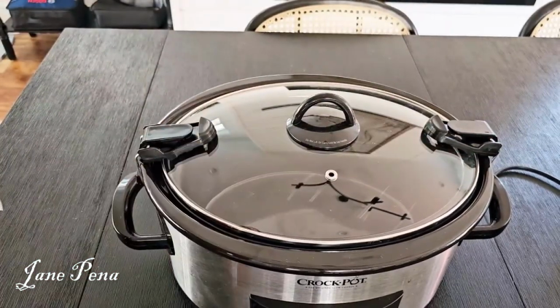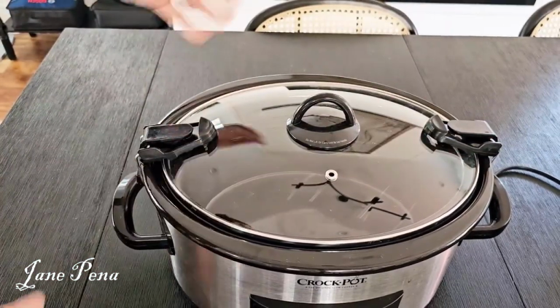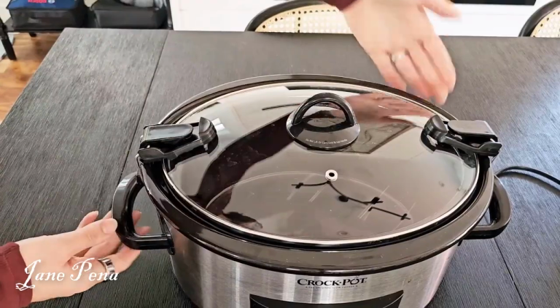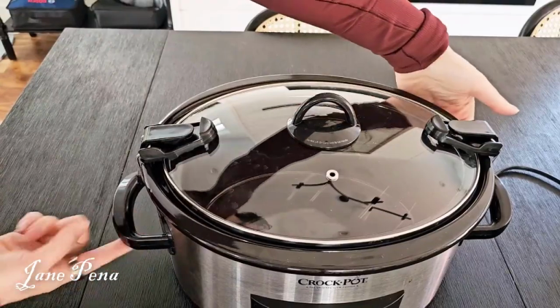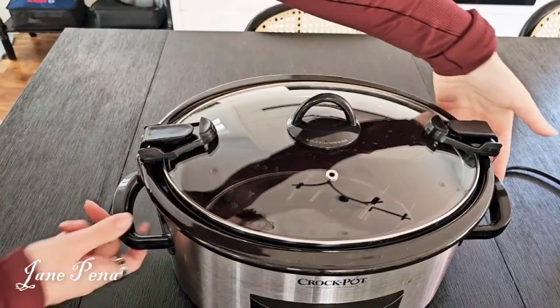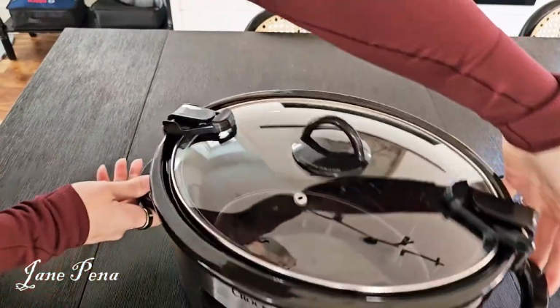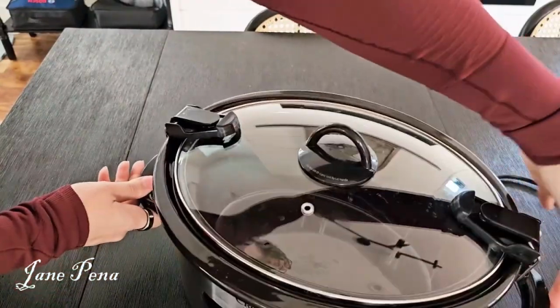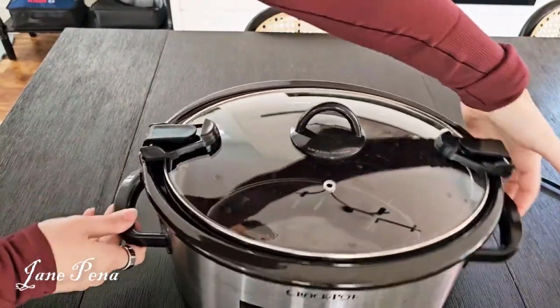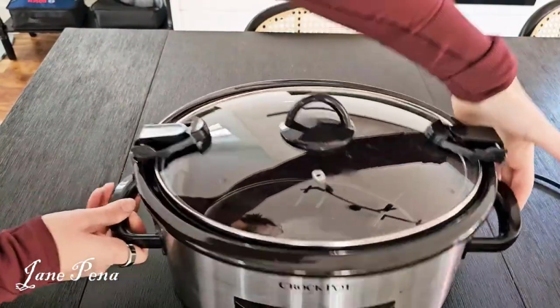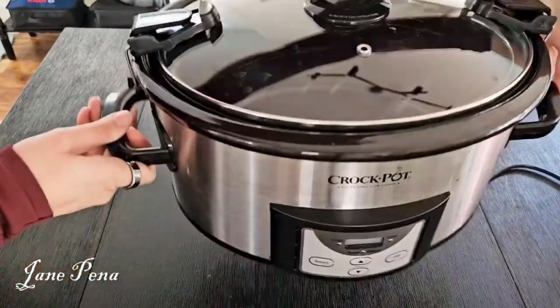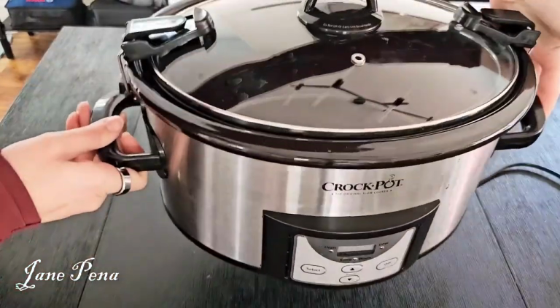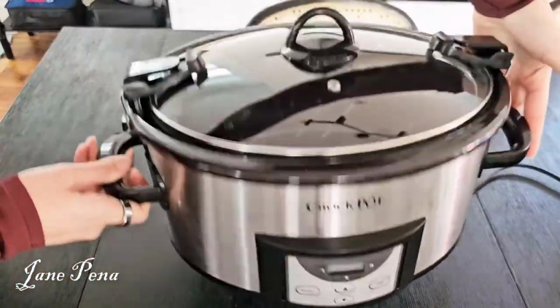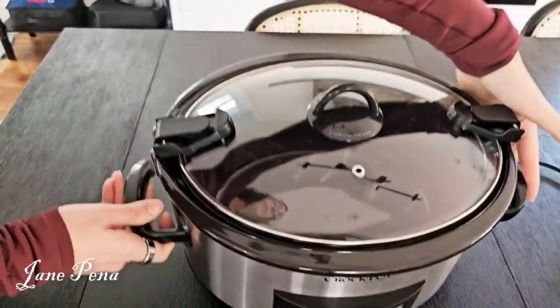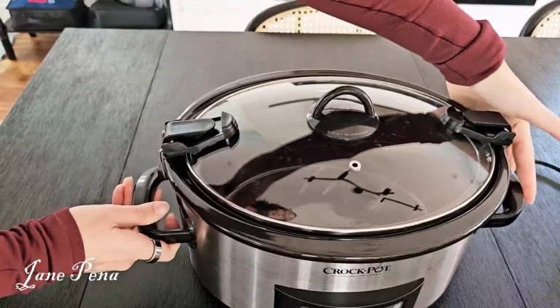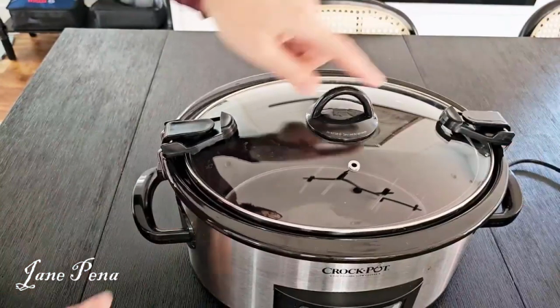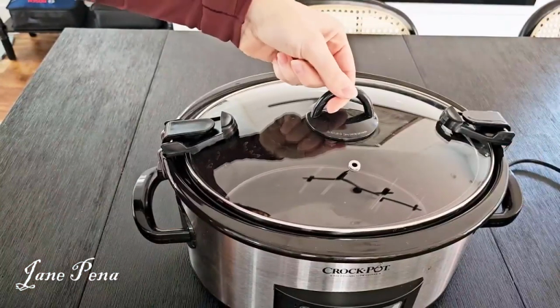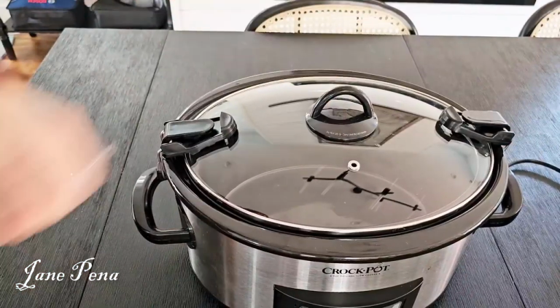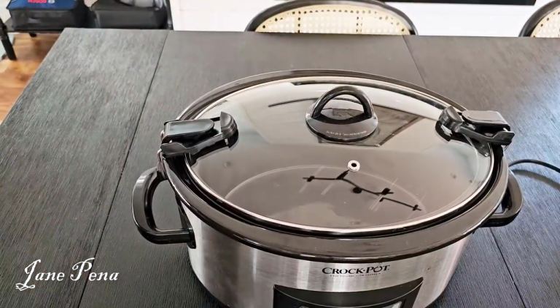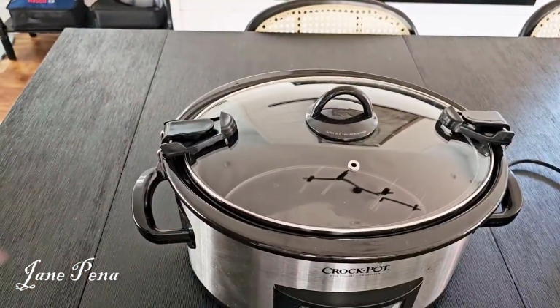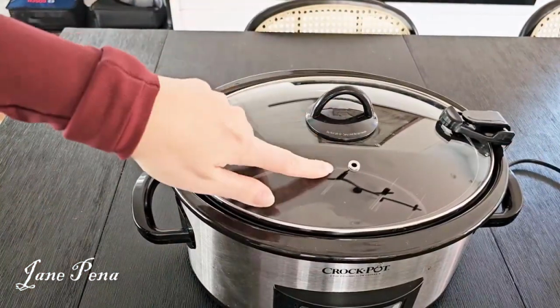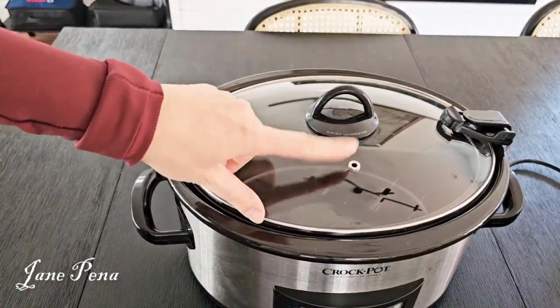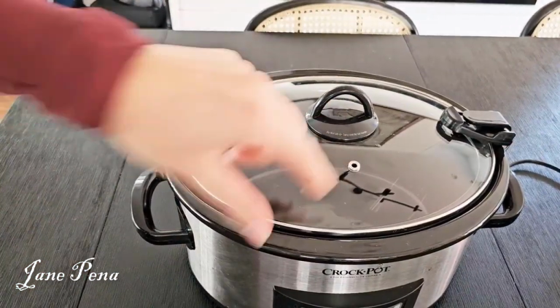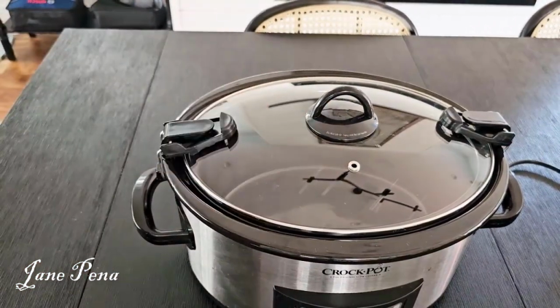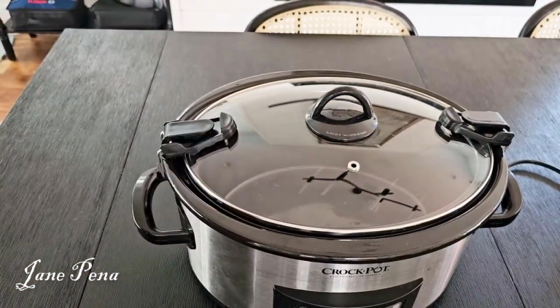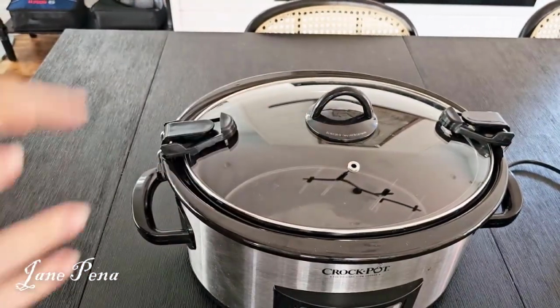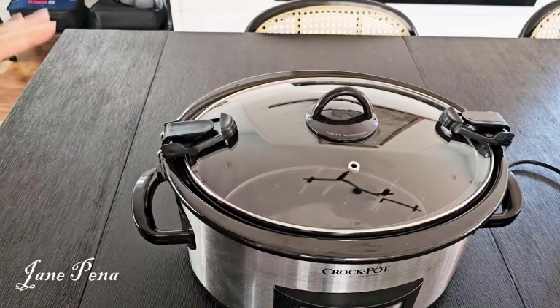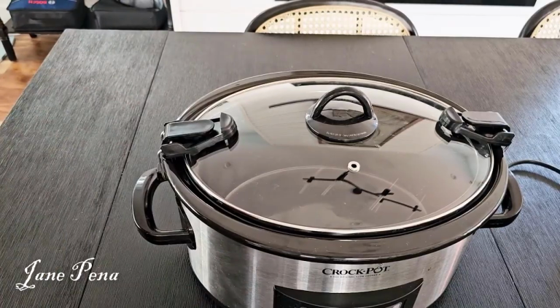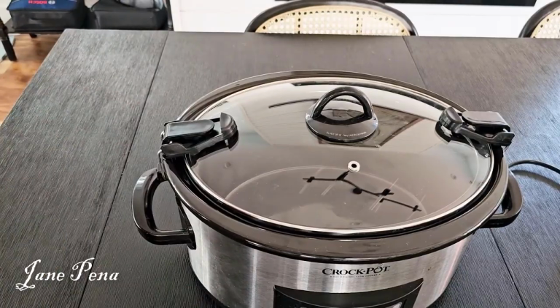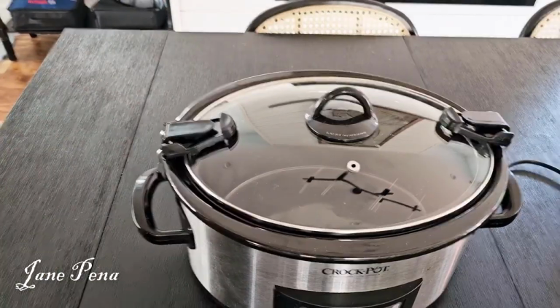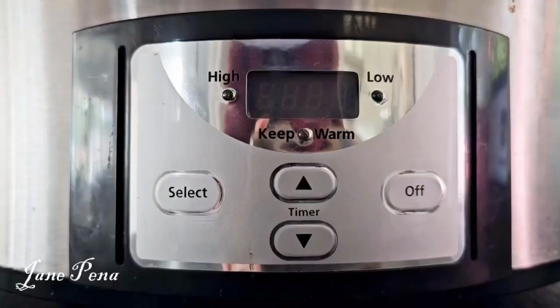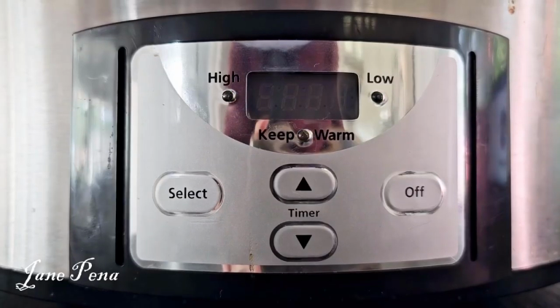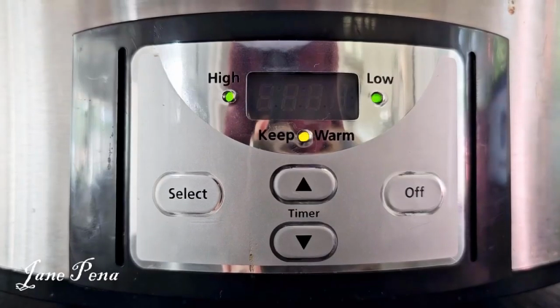They have two handles on each side so you can carry it wherever you go, and you know your lid is going to stay on nice and tight. There's also a little steamer hole so too much pressure doesn't build up inside.